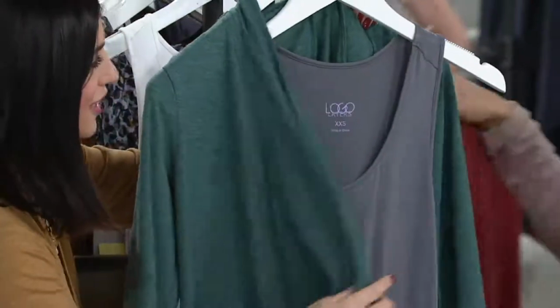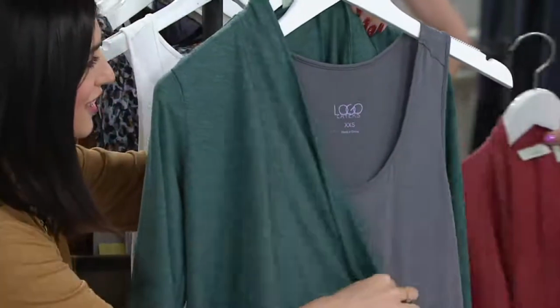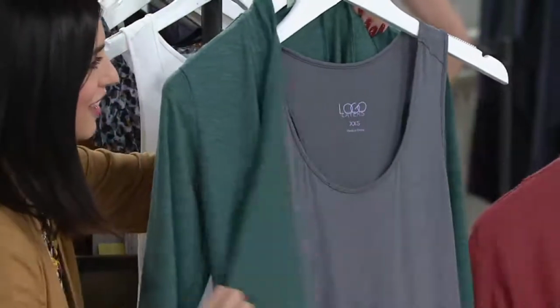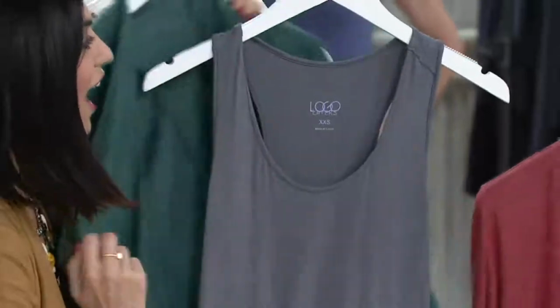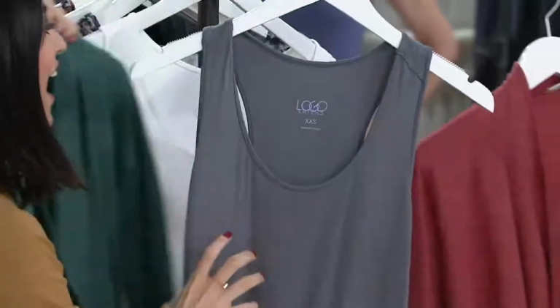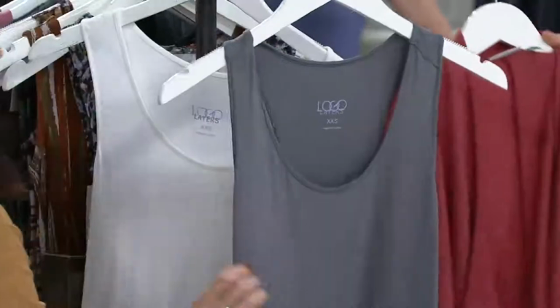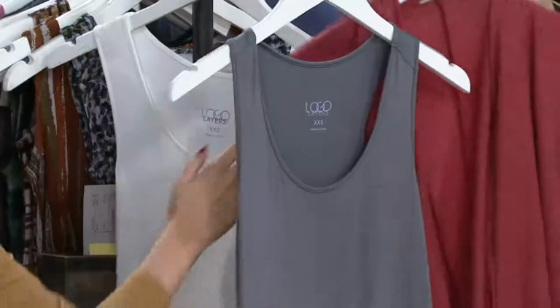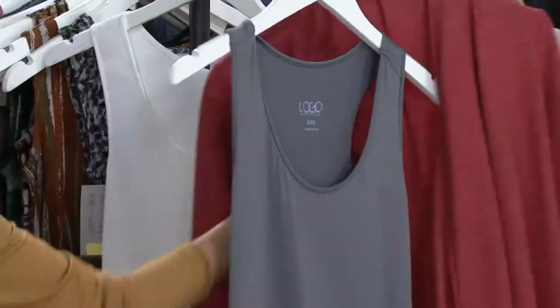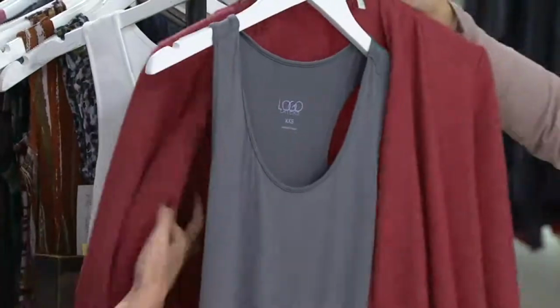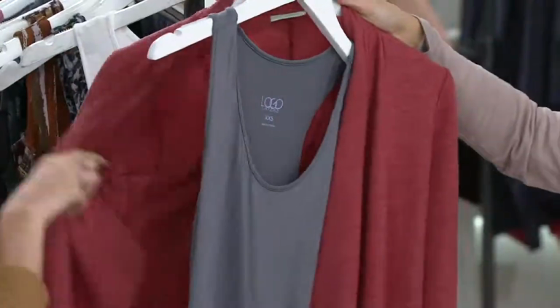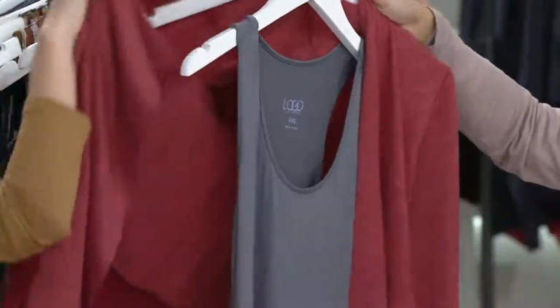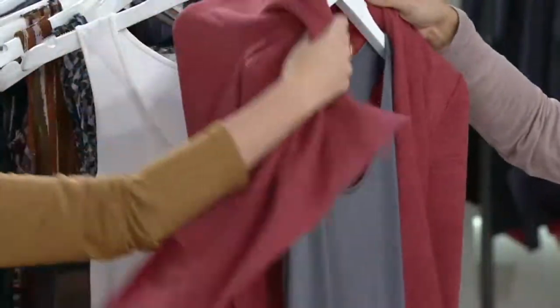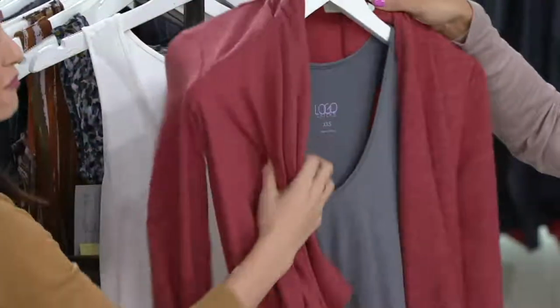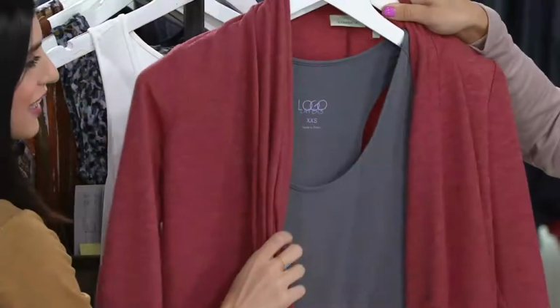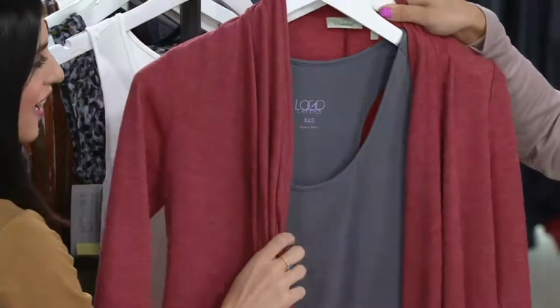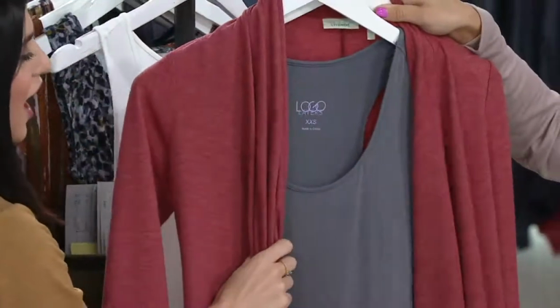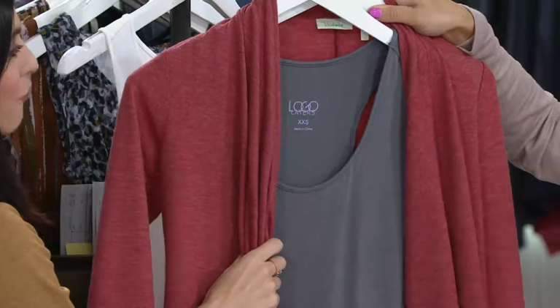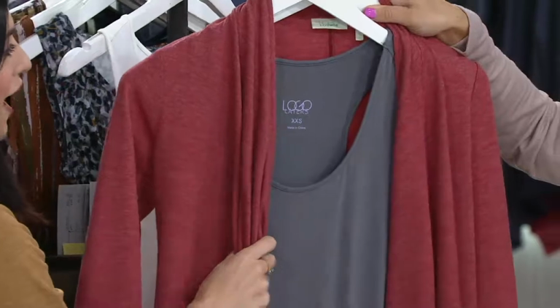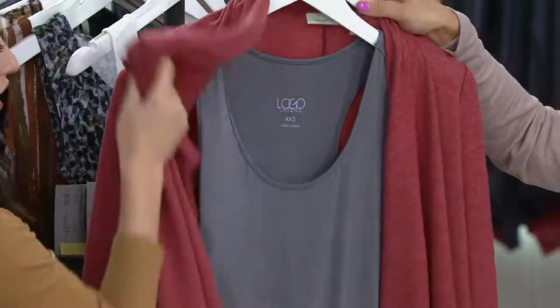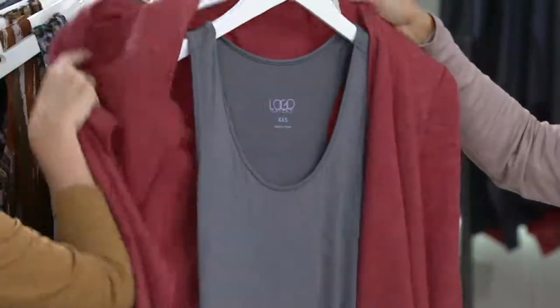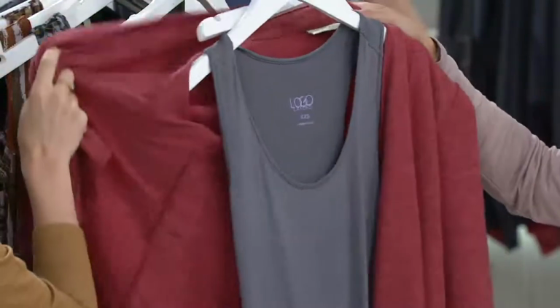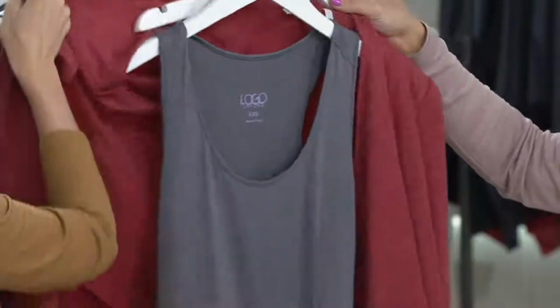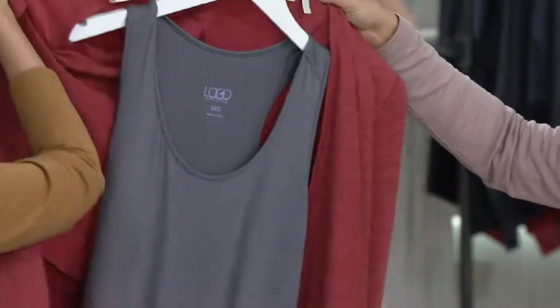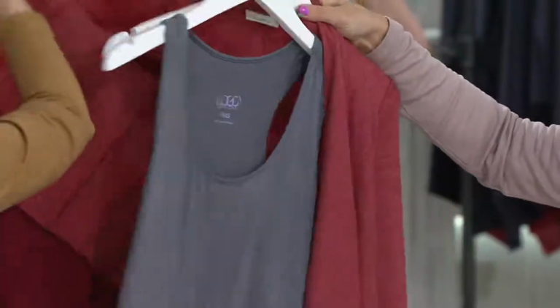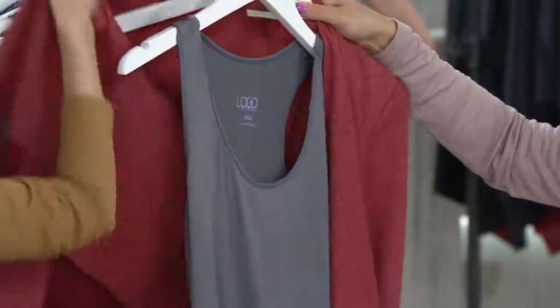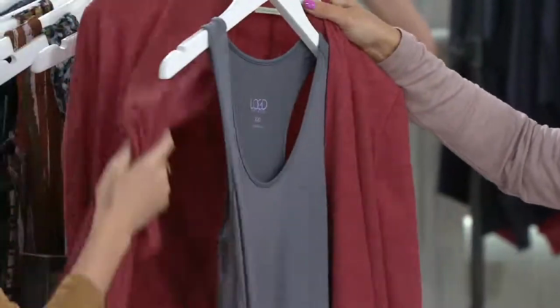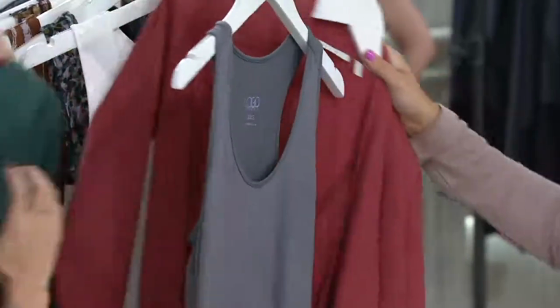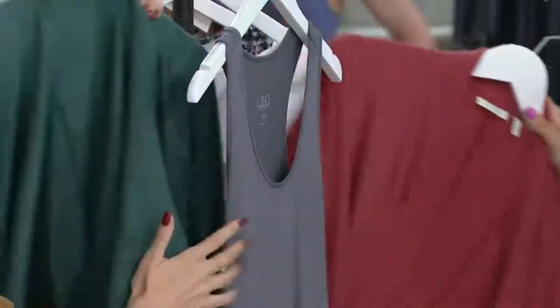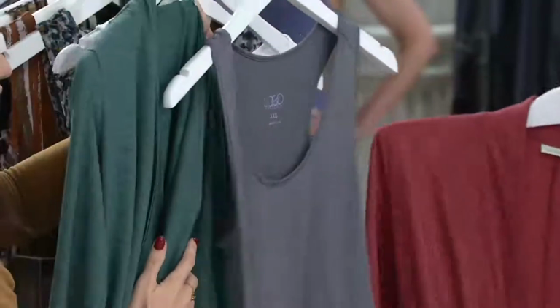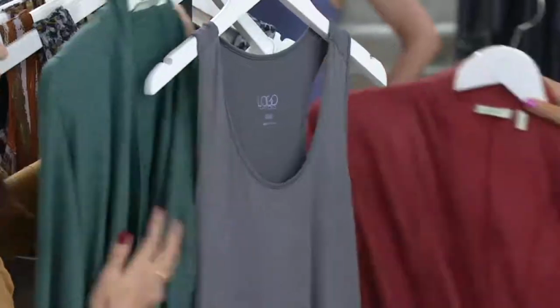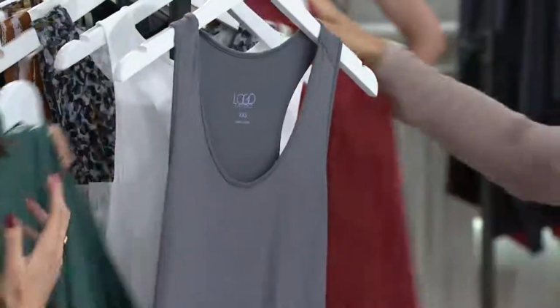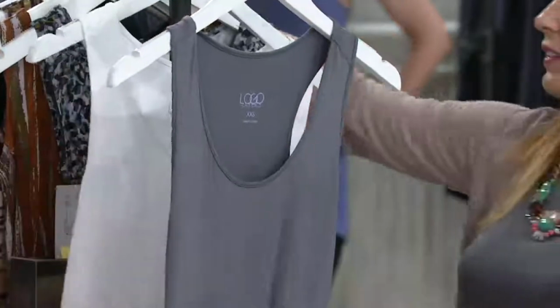I also love pomegranate — I like anything red. I like red and gray together. How pretty, wouldn't that be nice? And that's the thing — whatever cardigan you put it with, it takes on a totally different life.